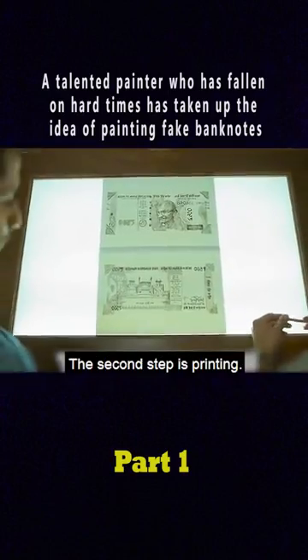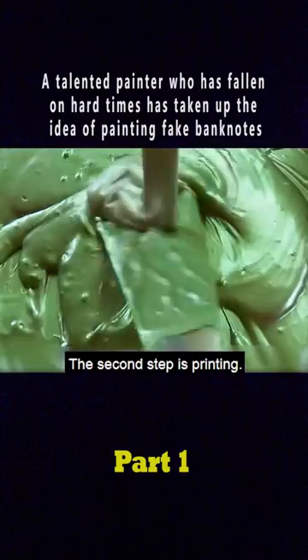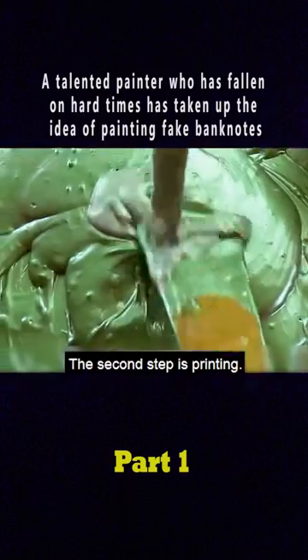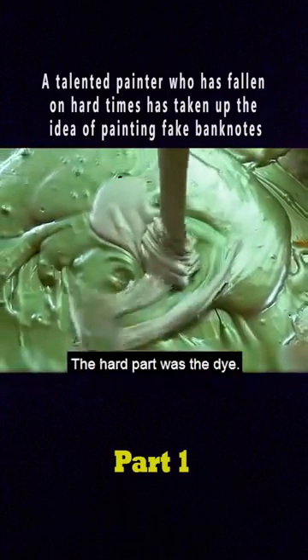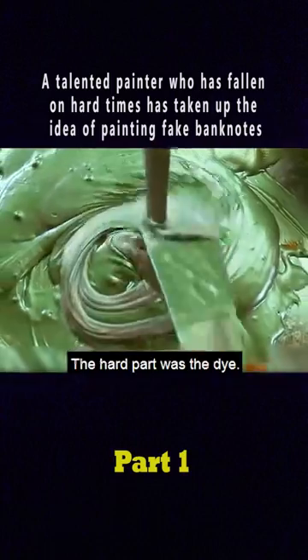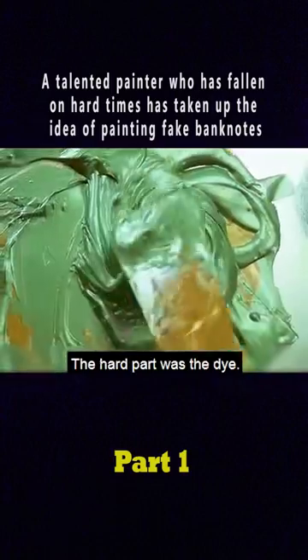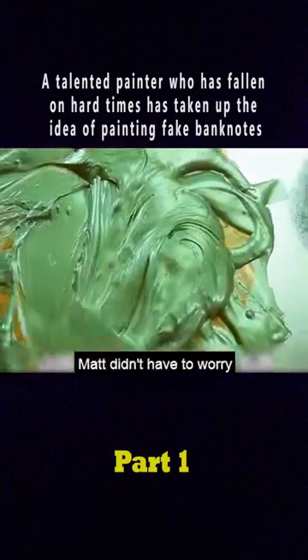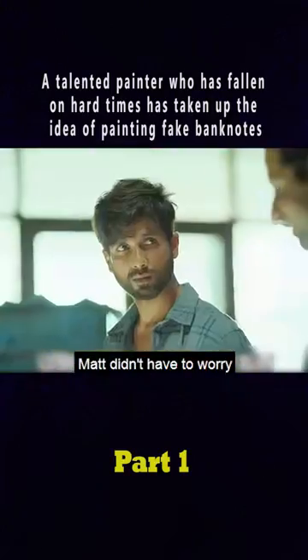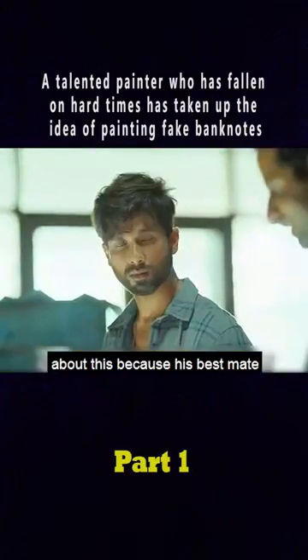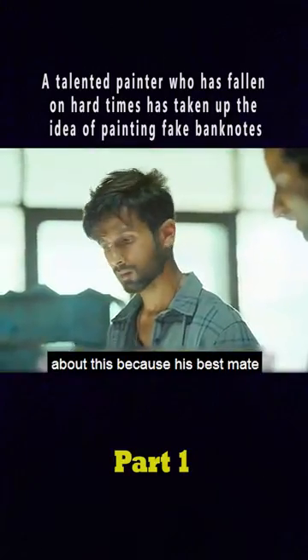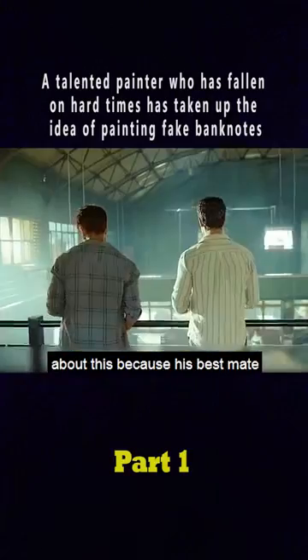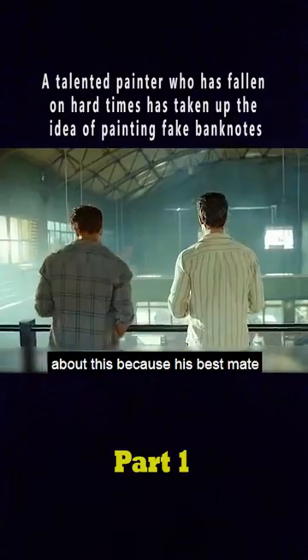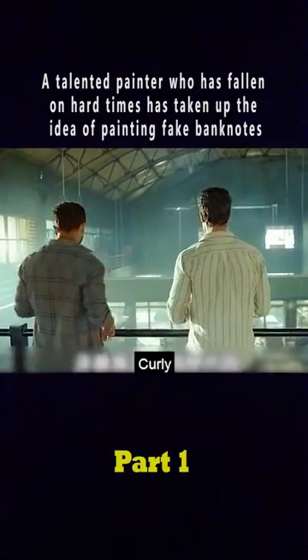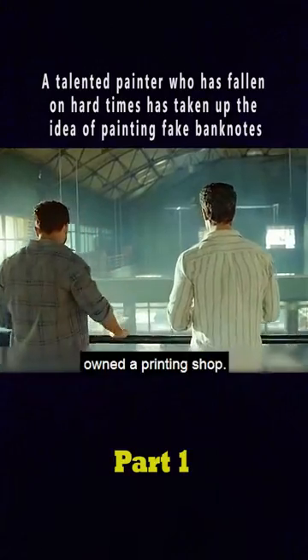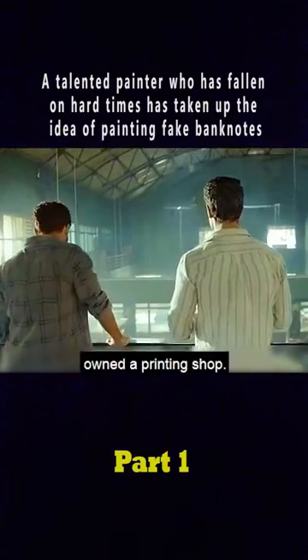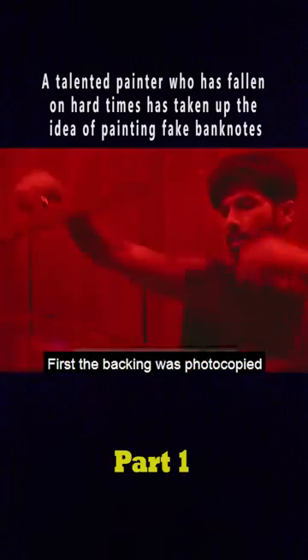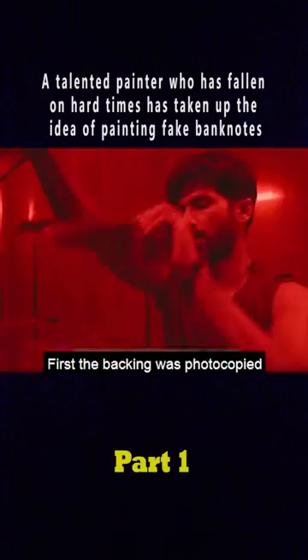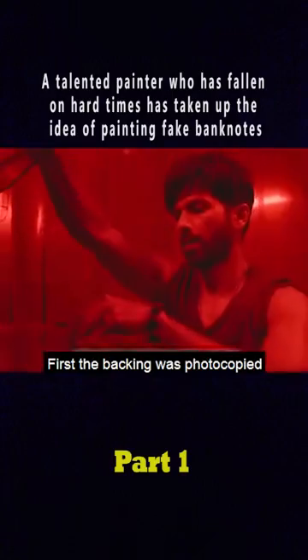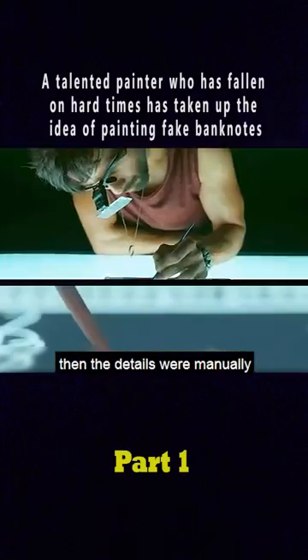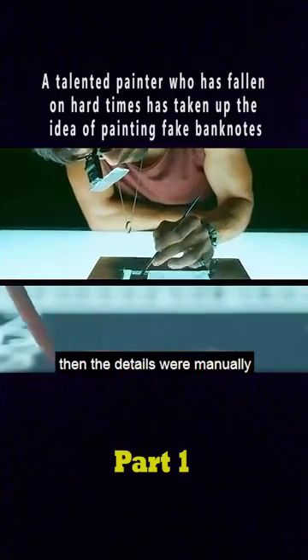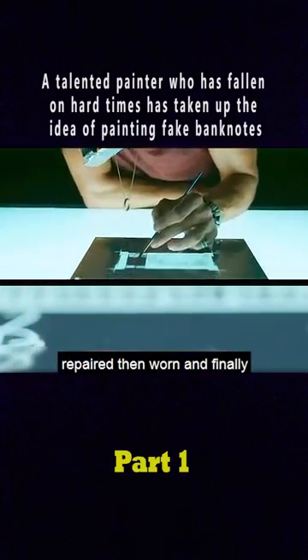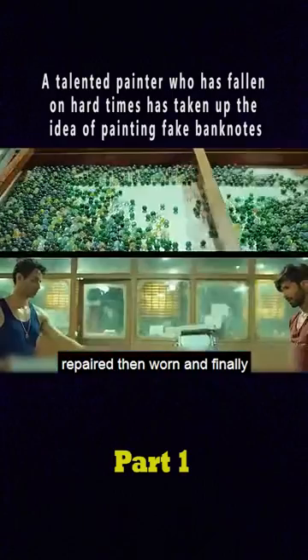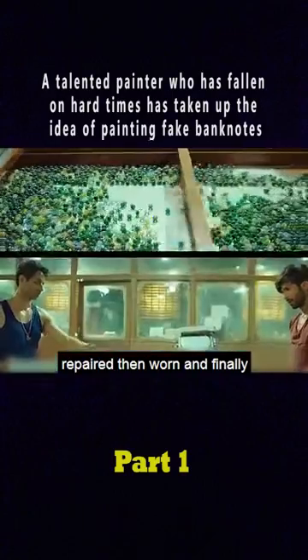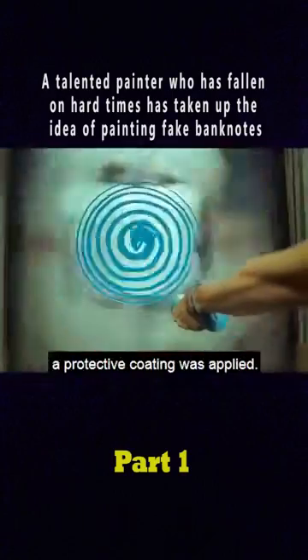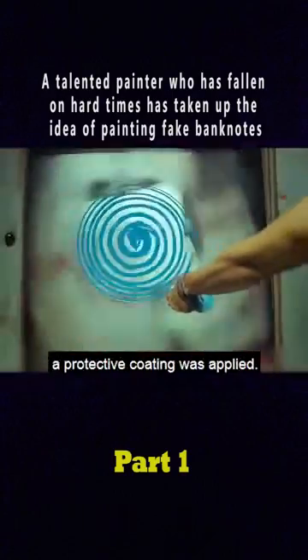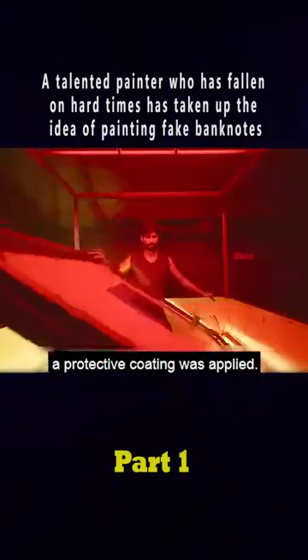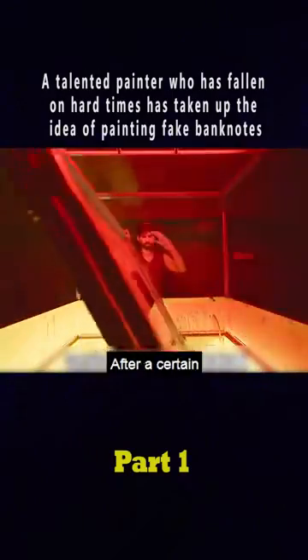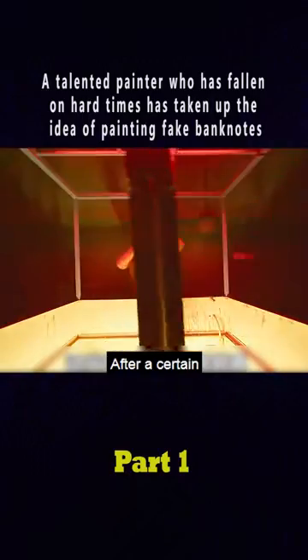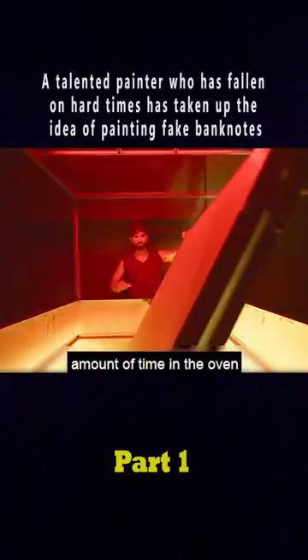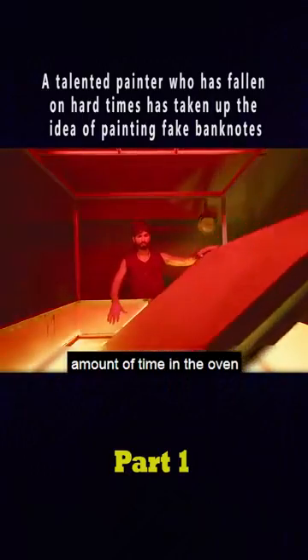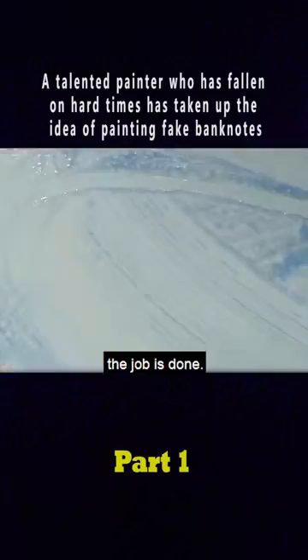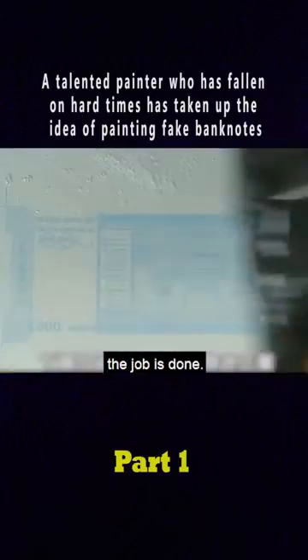The second step is printing. The hard part was the dye. Matt didn't have to worry about this because his best mate, Curly, owned a printing shop. First the backing was photocopied, then the details were manually repaired, then worn, and finally a protective coating was applied. After a certain amount of time in the oven, the job is done.